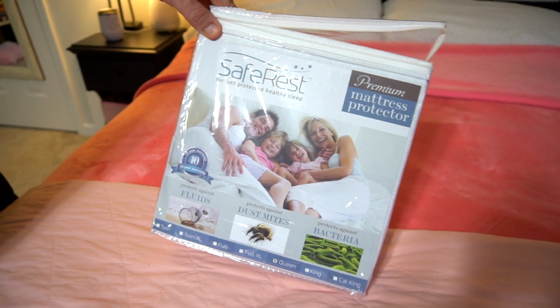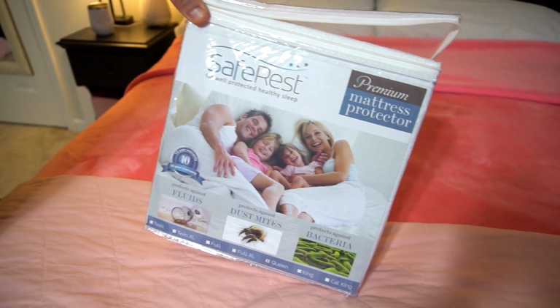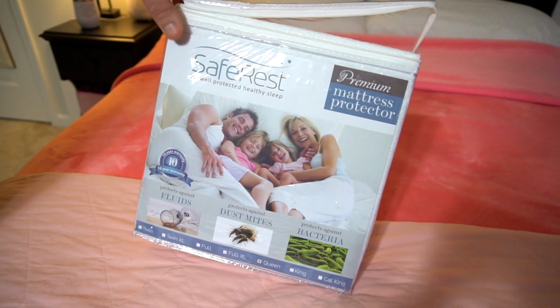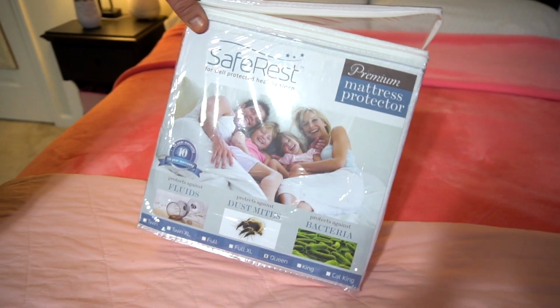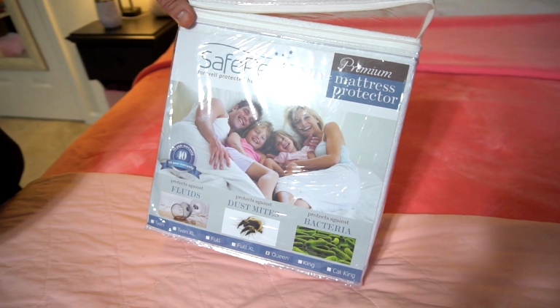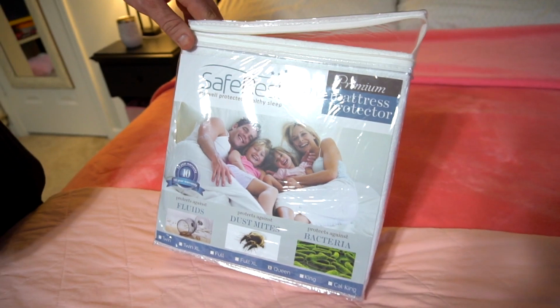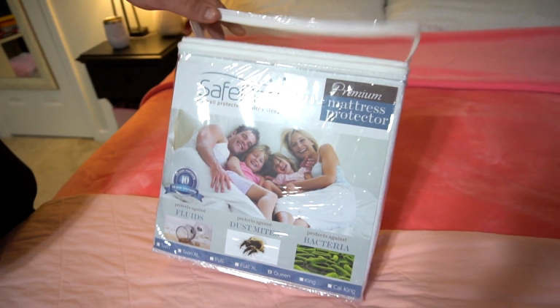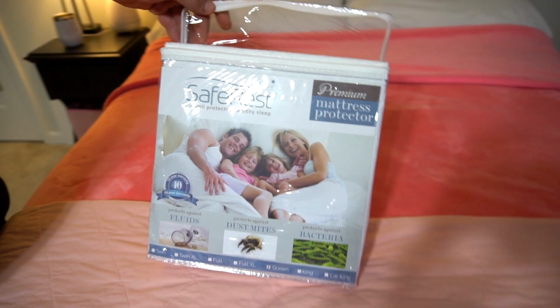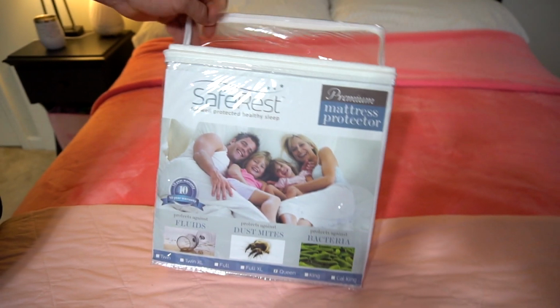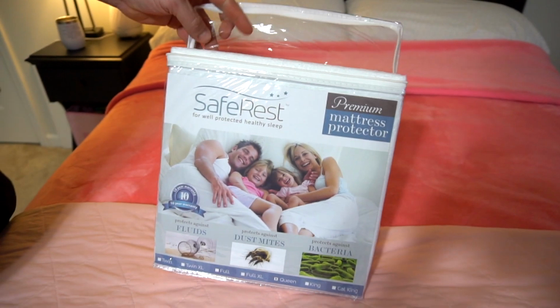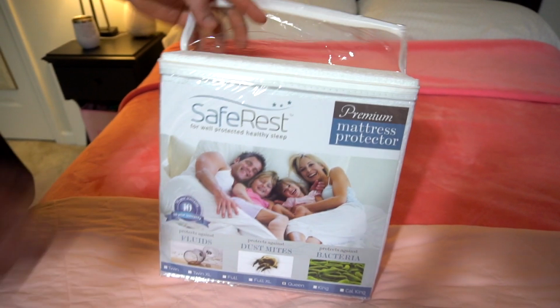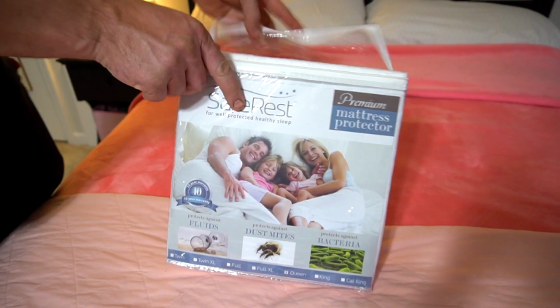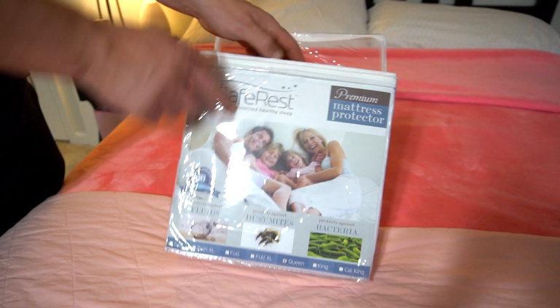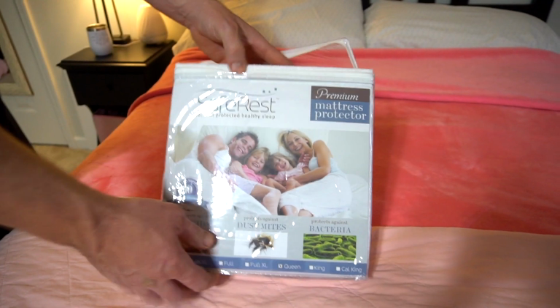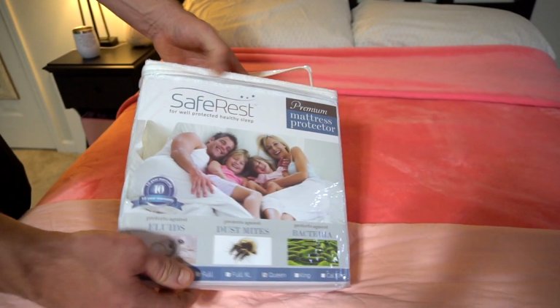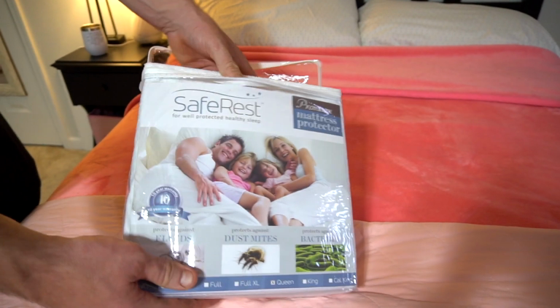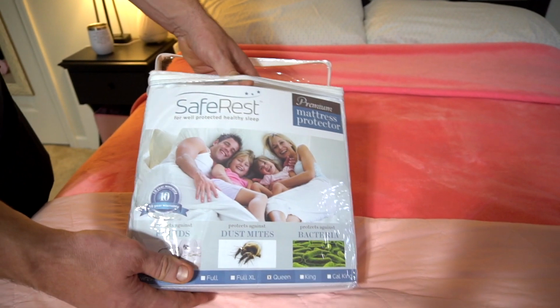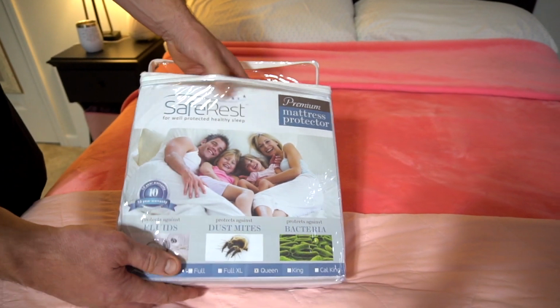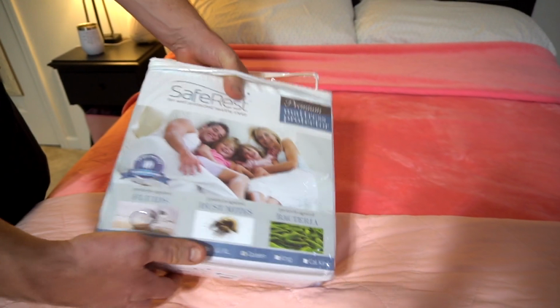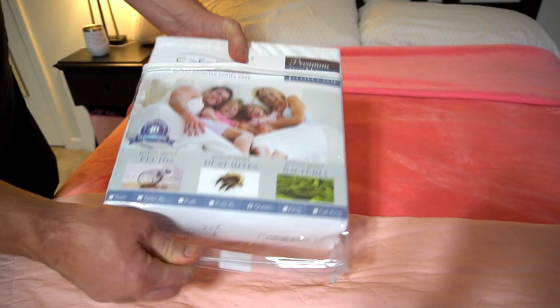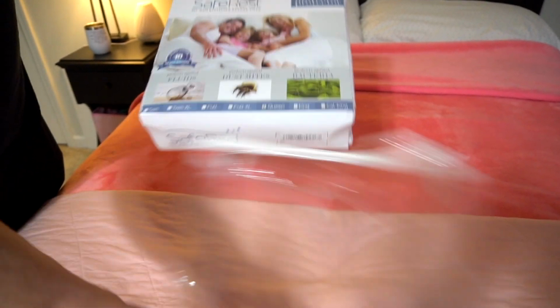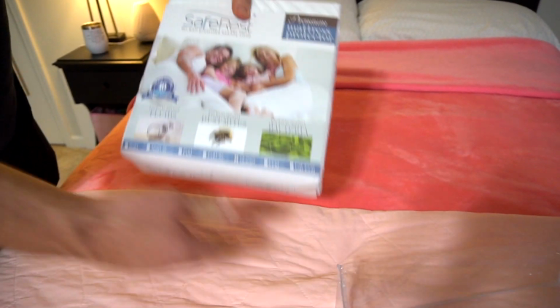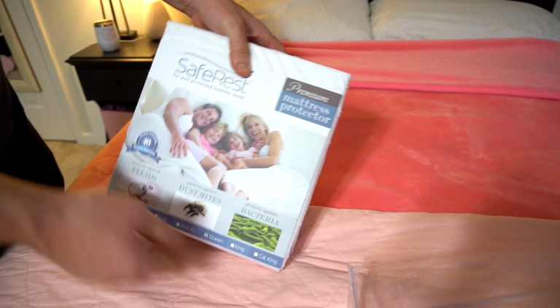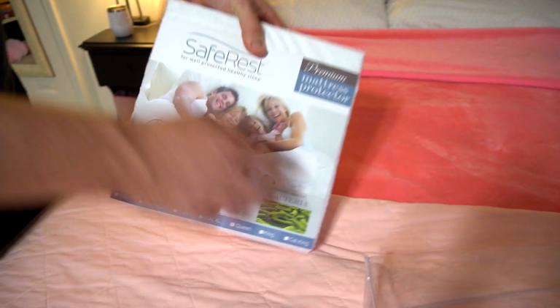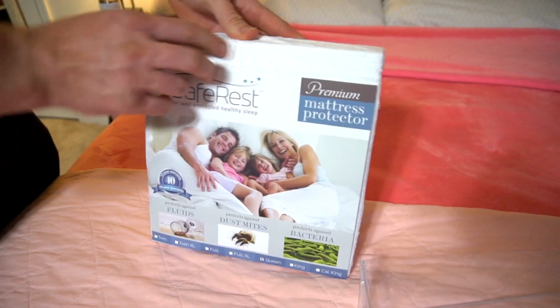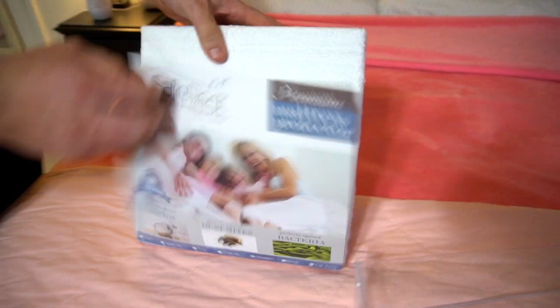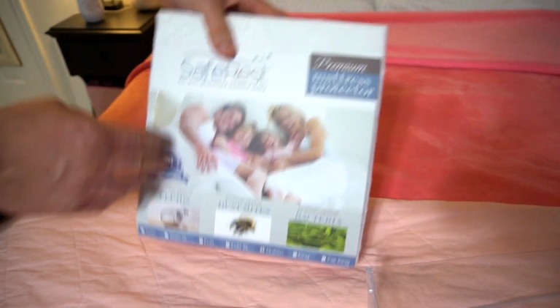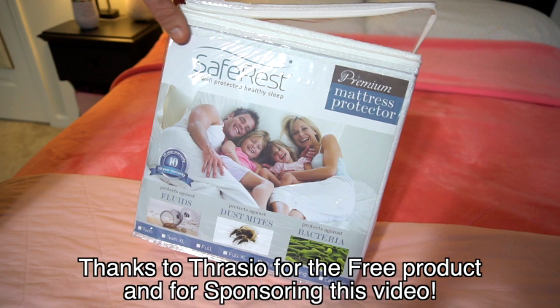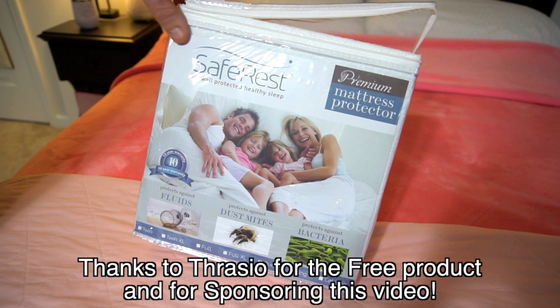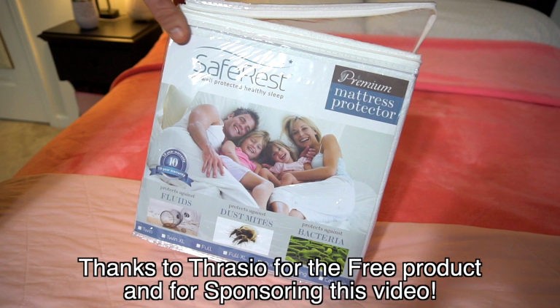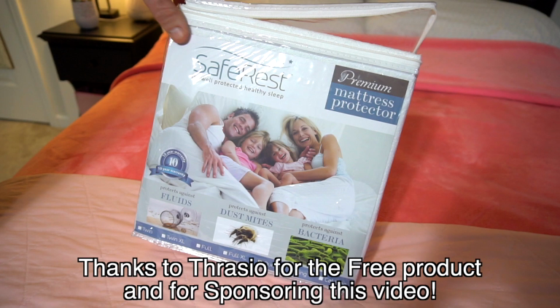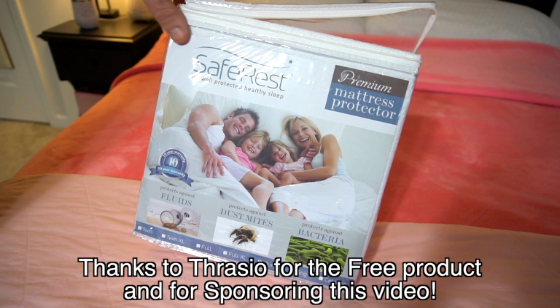Here is SafeRest for well-protected healthy sleep. This is a mattress protector. Just wanted to make a quick review video to show you what it looks like, especially the material. Thanks a lot to Thrasio for the free product.